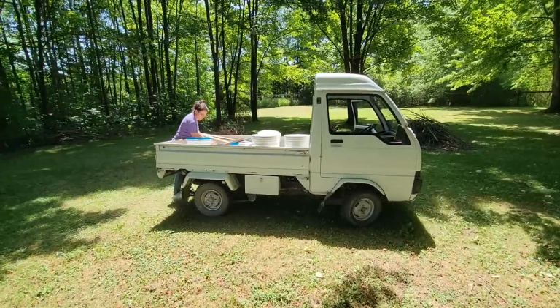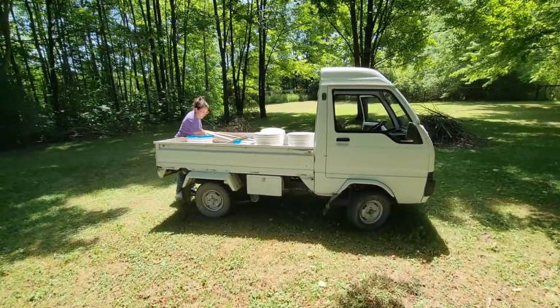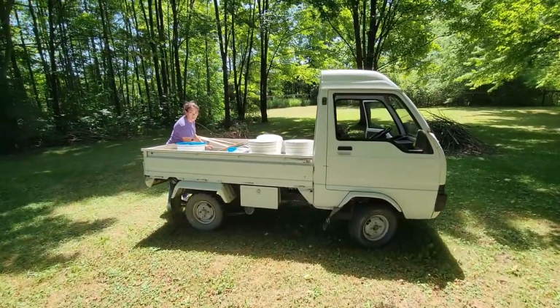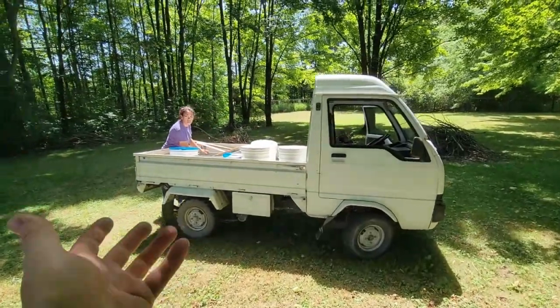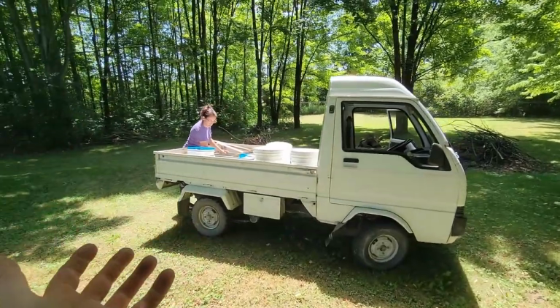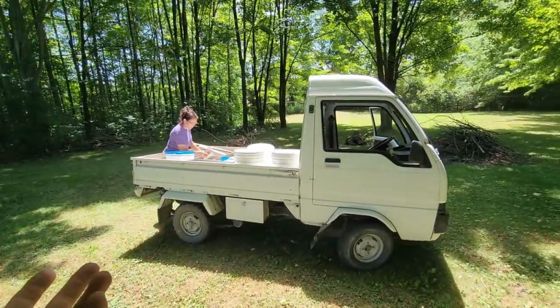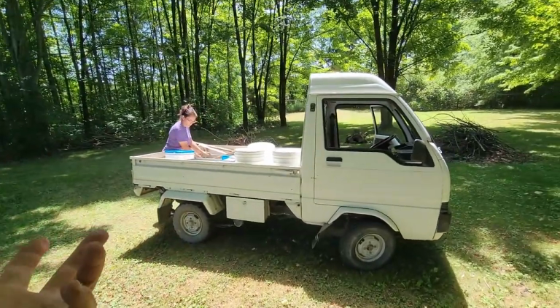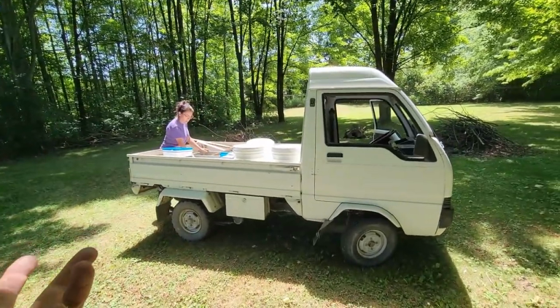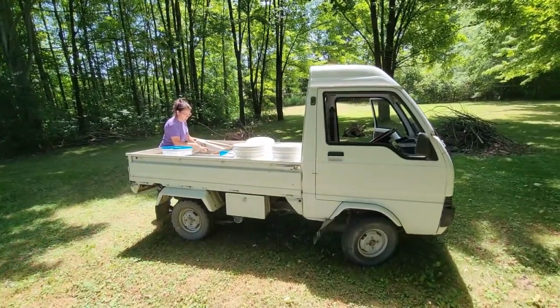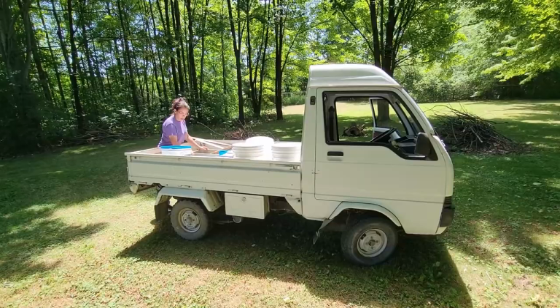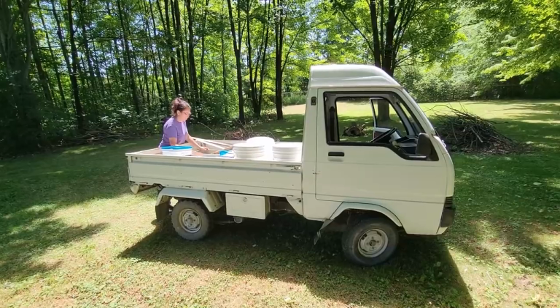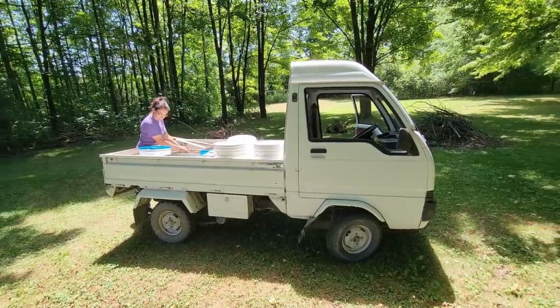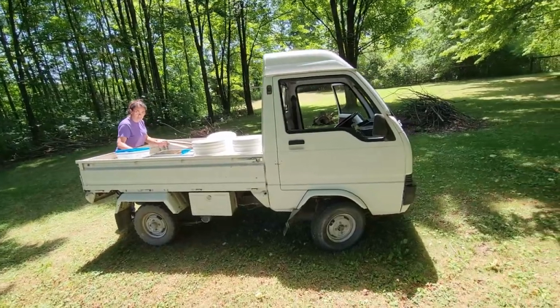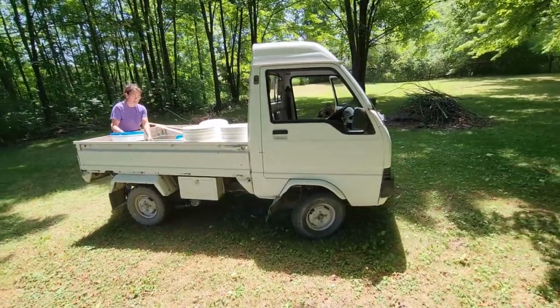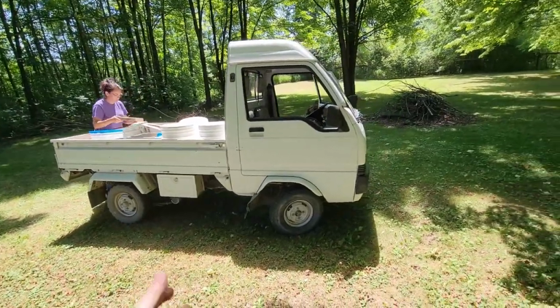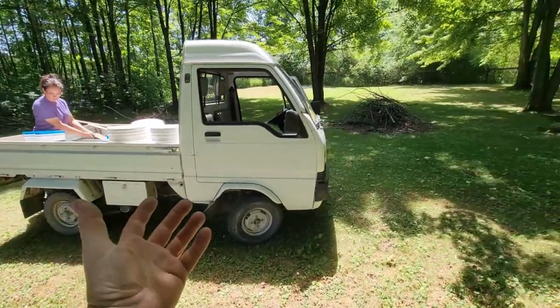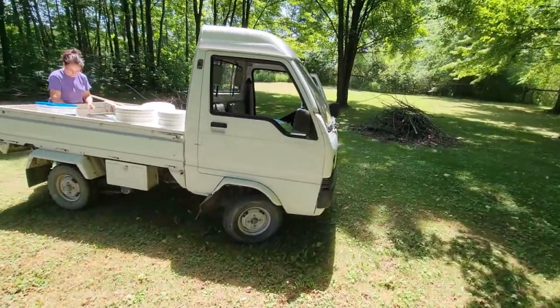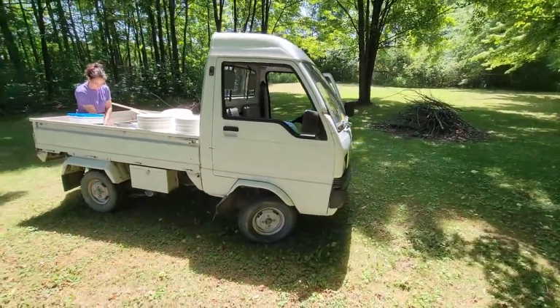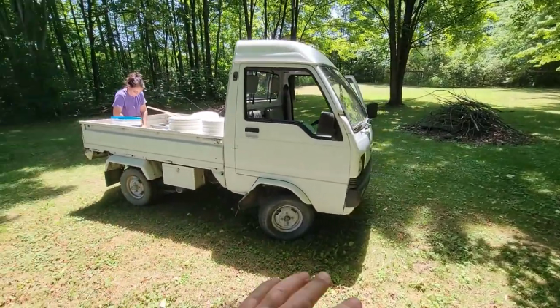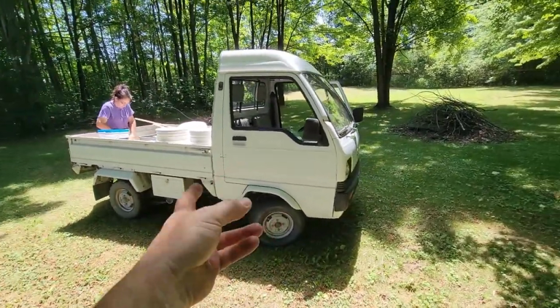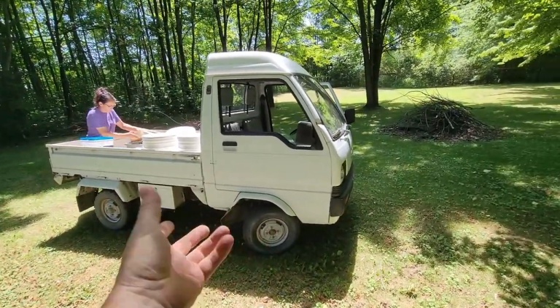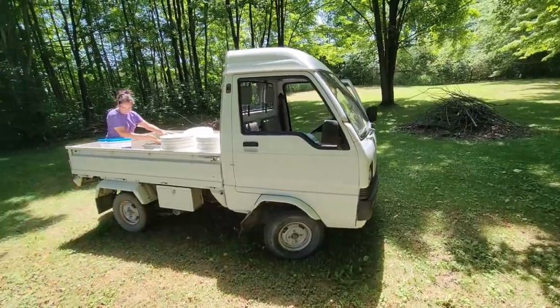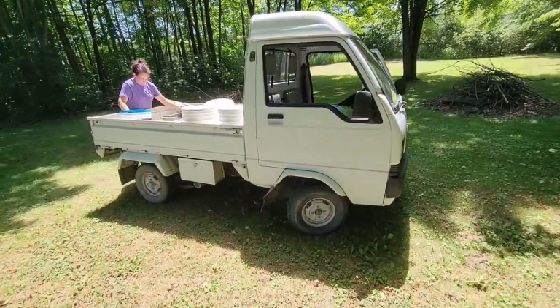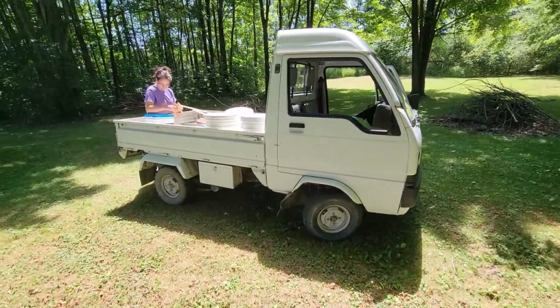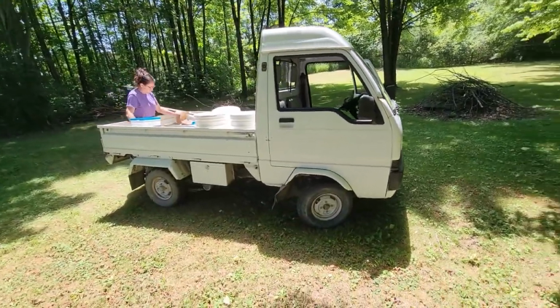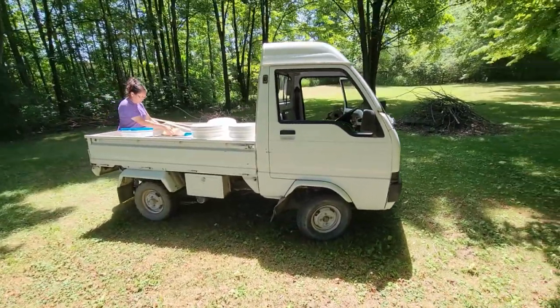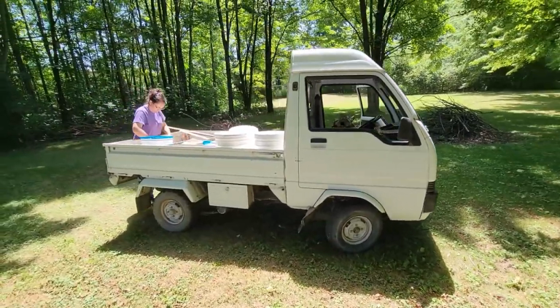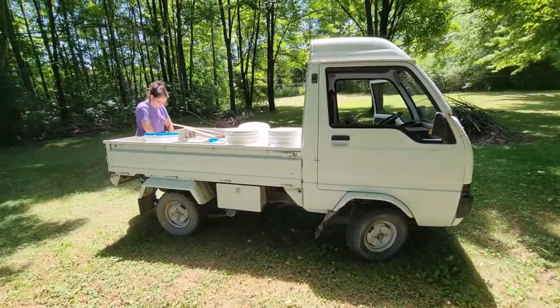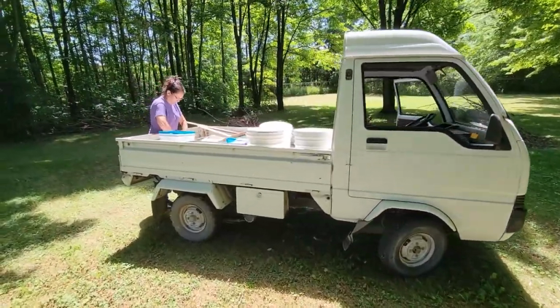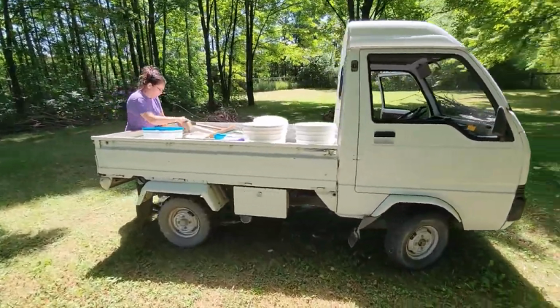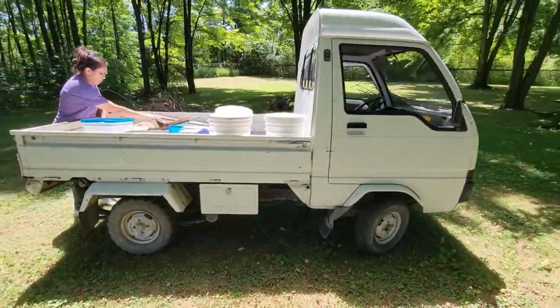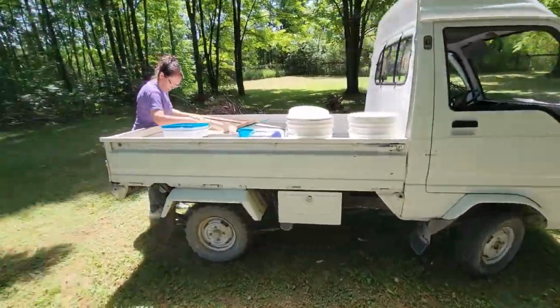So we bought the mini truck back in January and really all we've done to it is my wife cleaned it up and she's been using it quite a bit. Now it's about time to take care of a few issues it's got.